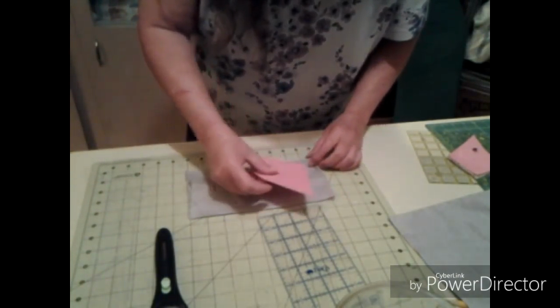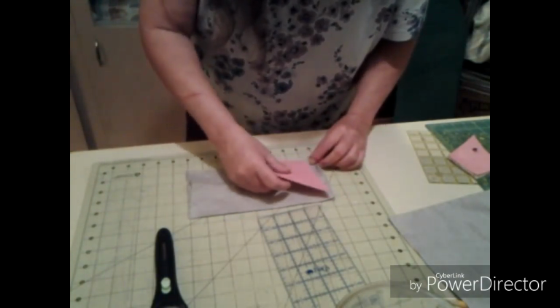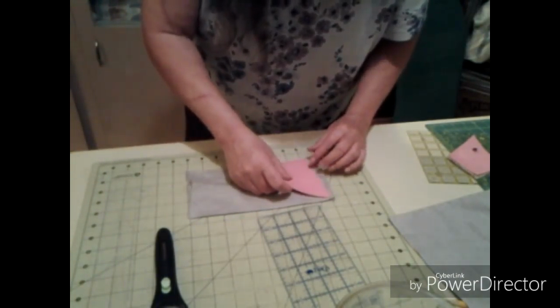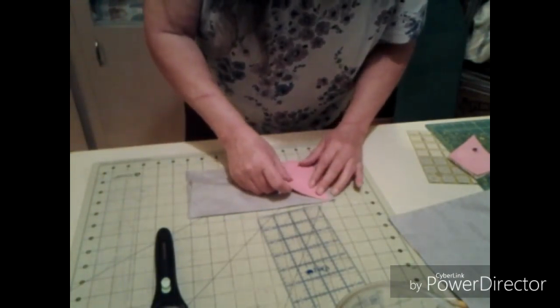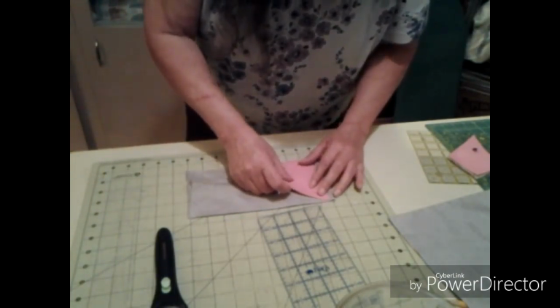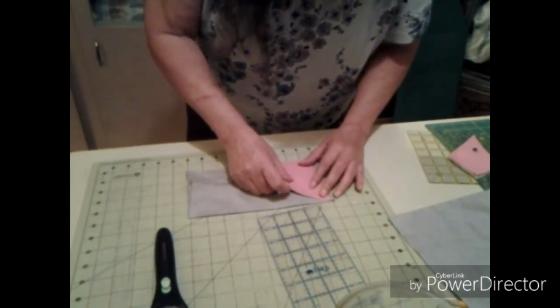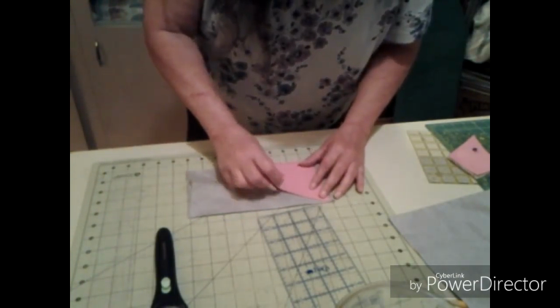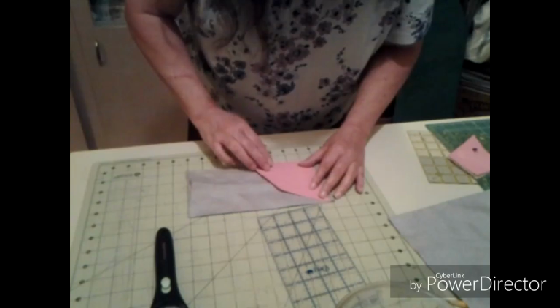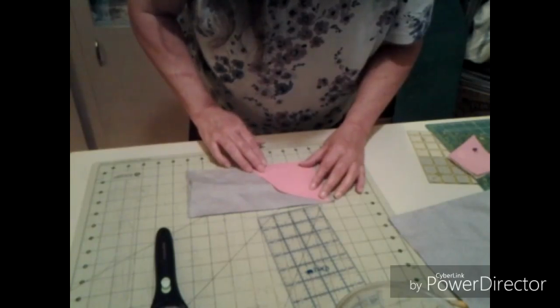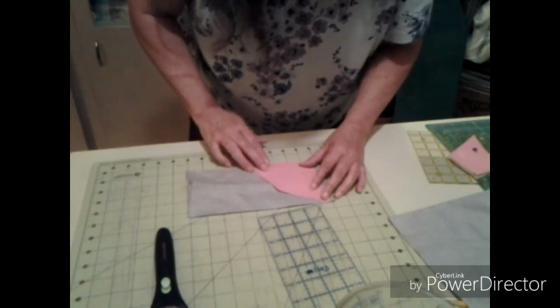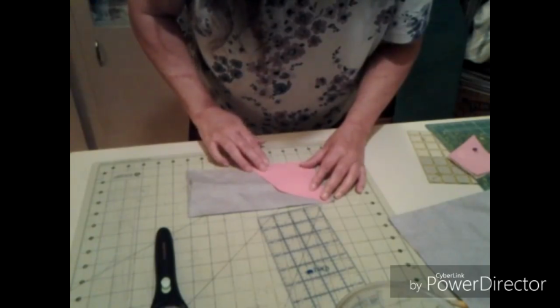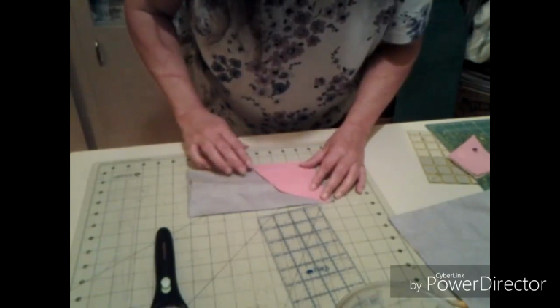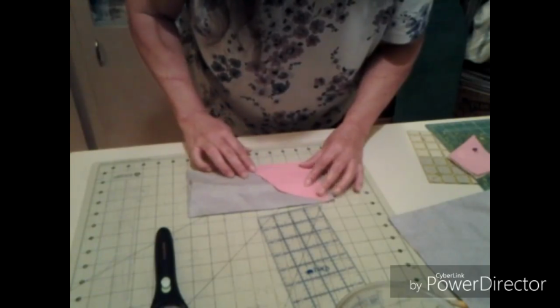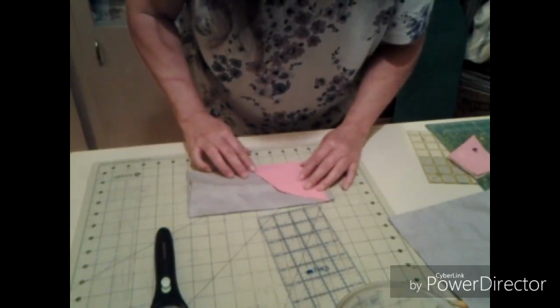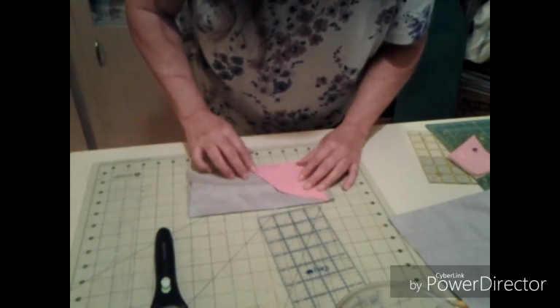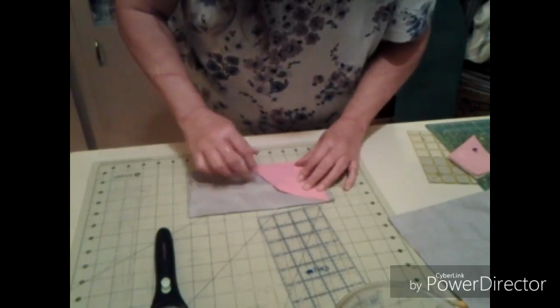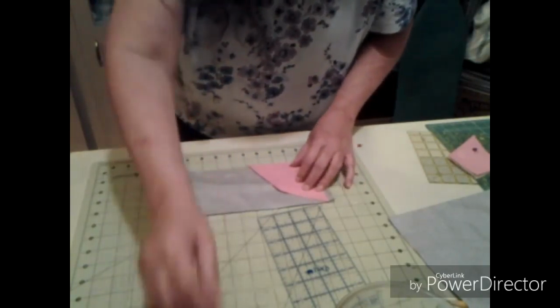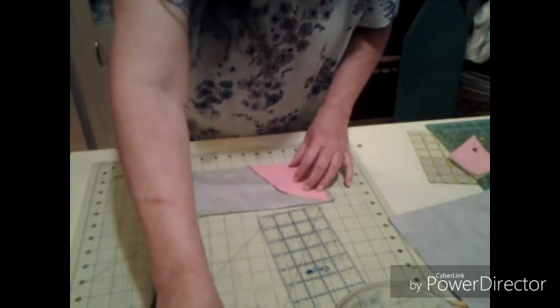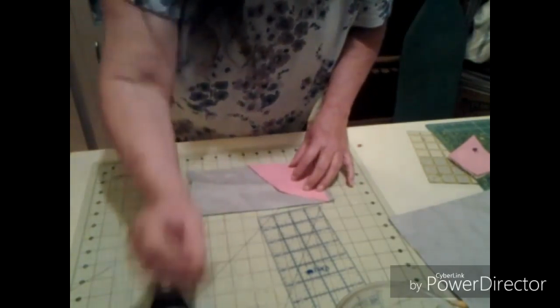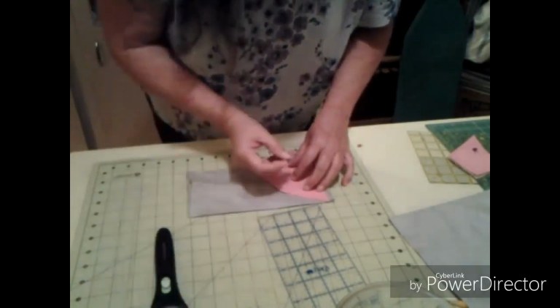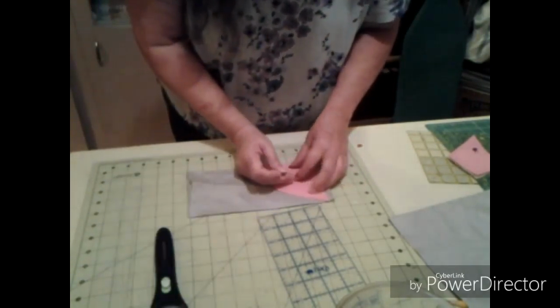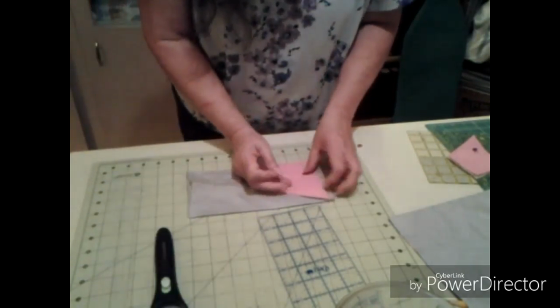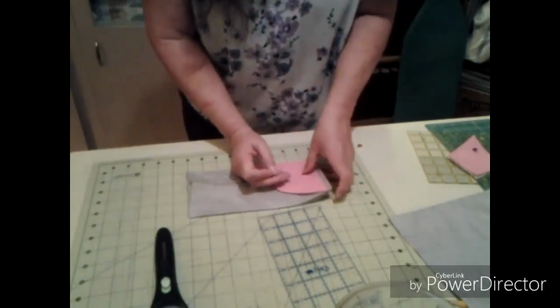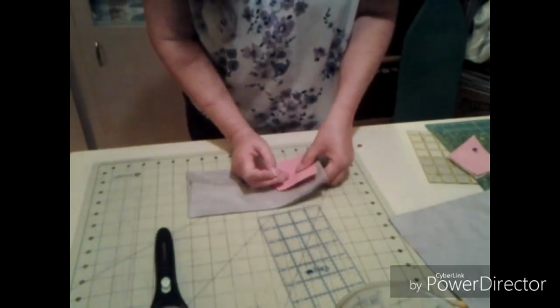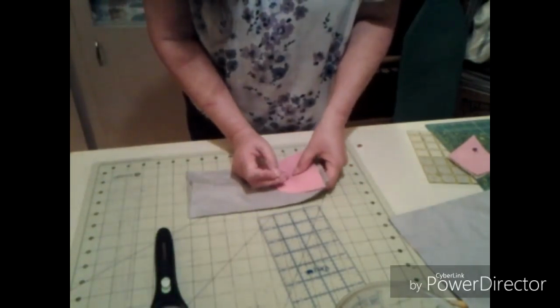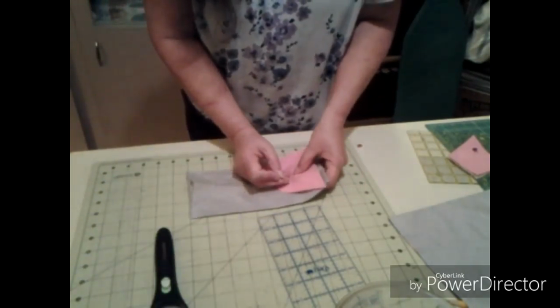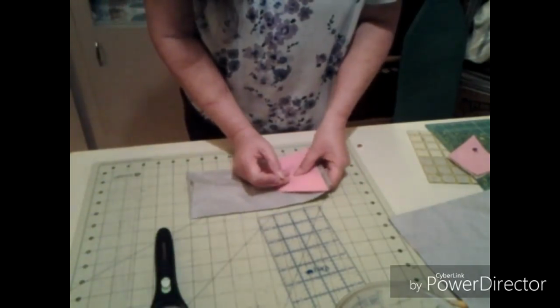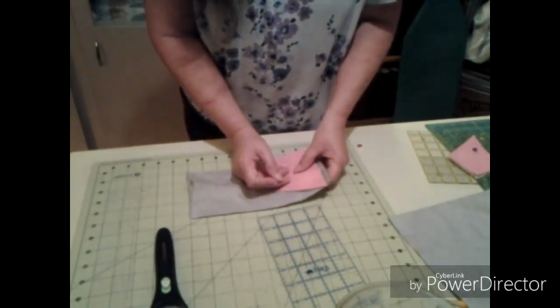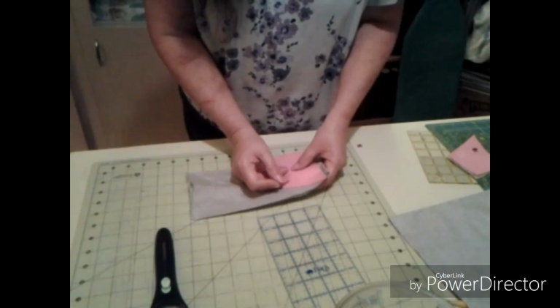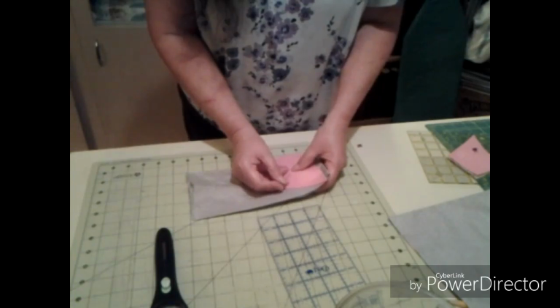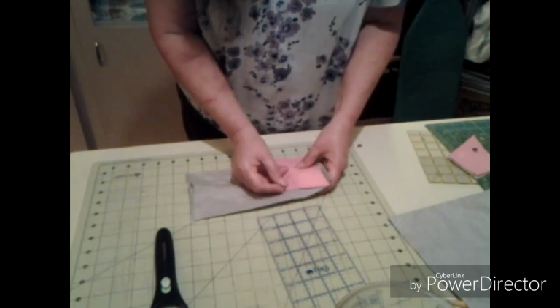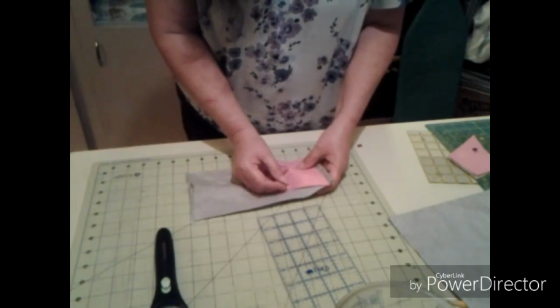We can cut two of them at a time, so I'm going to do the same identical thing.